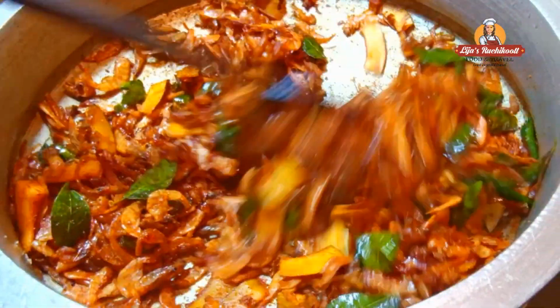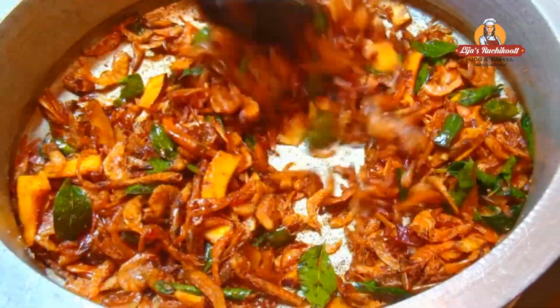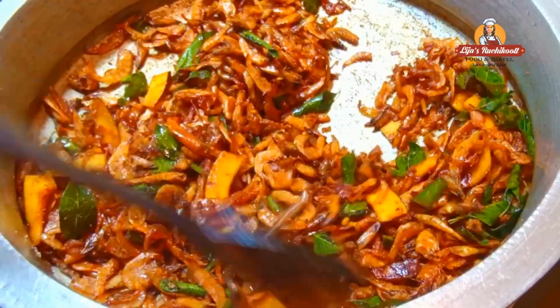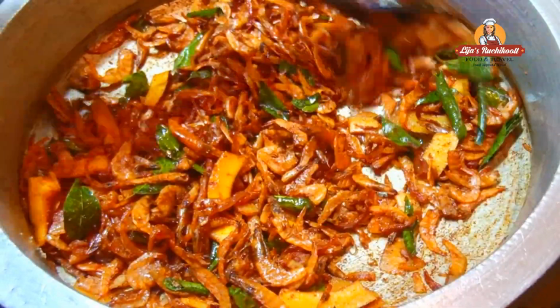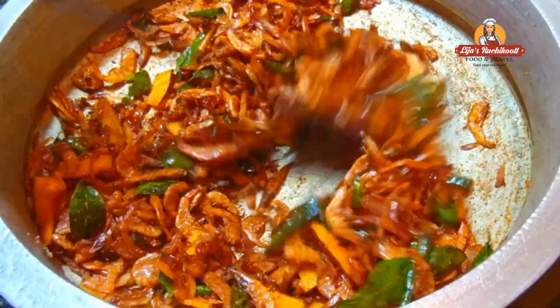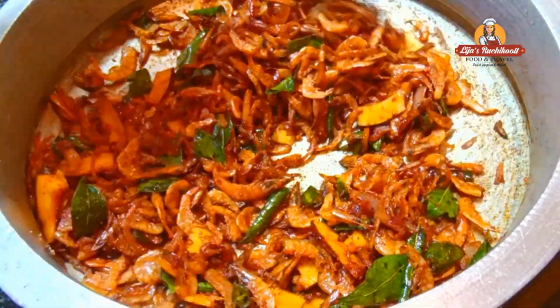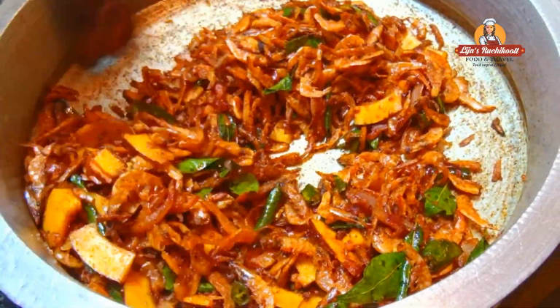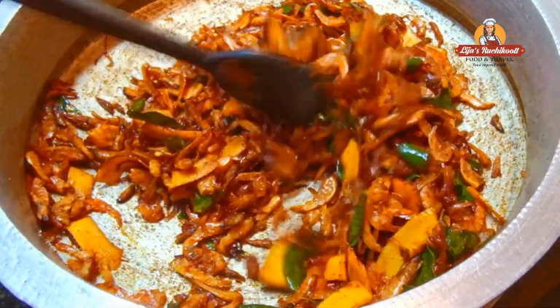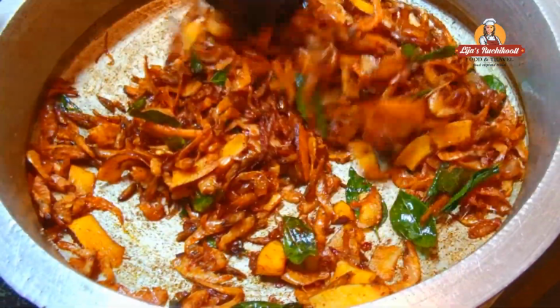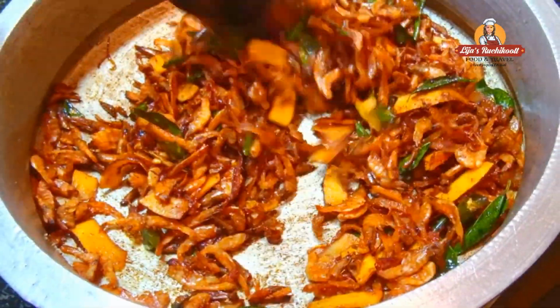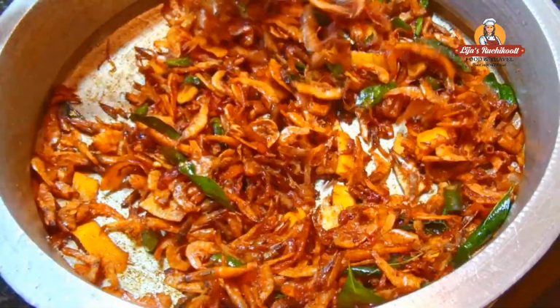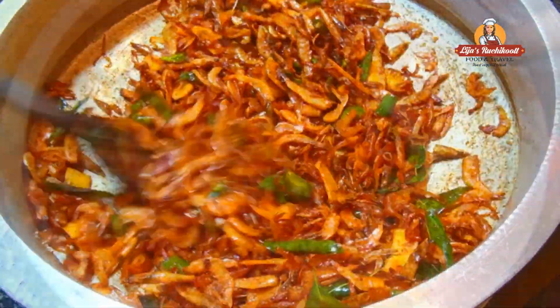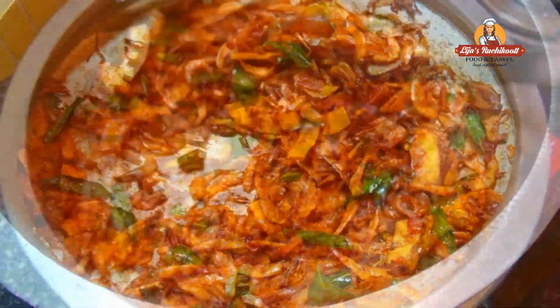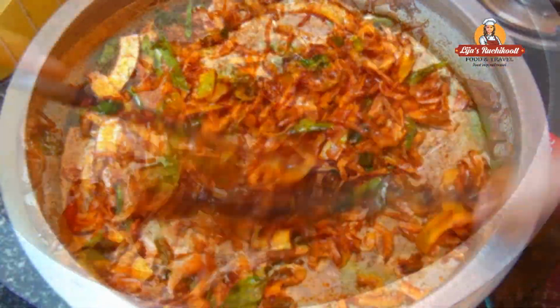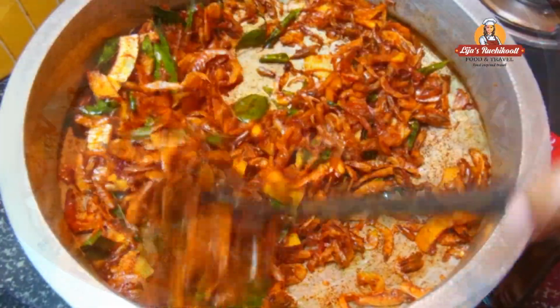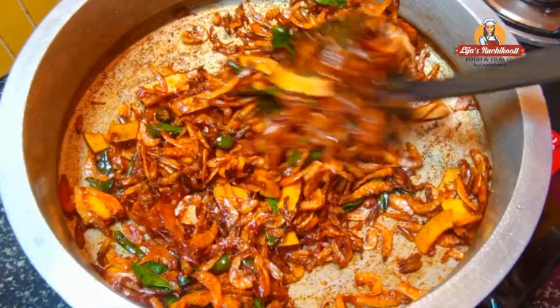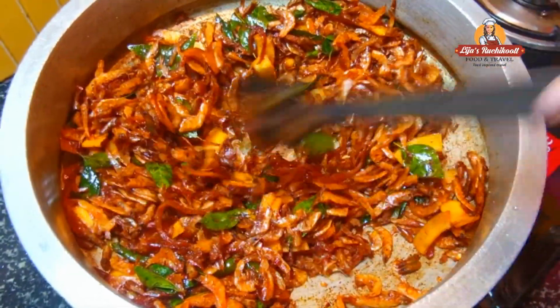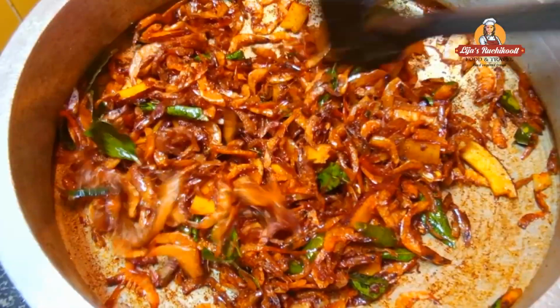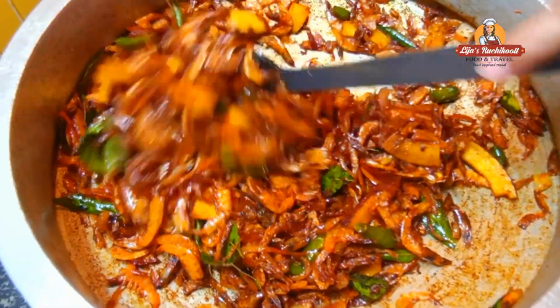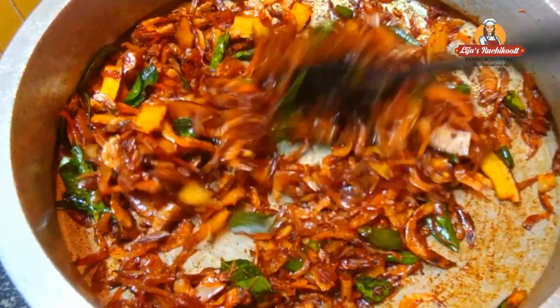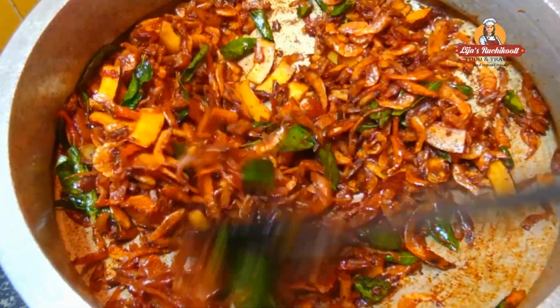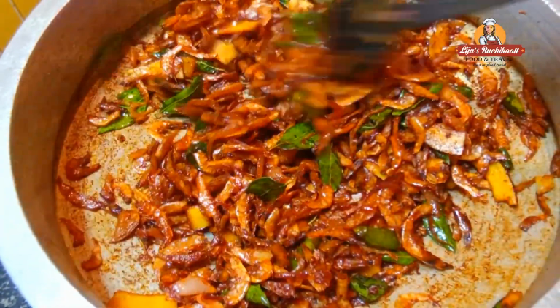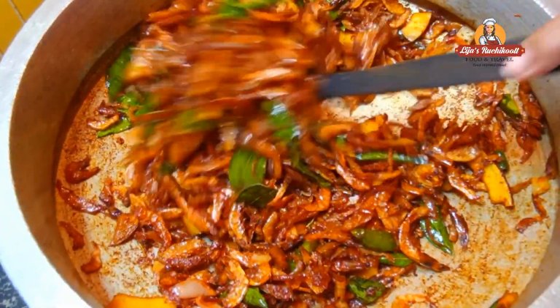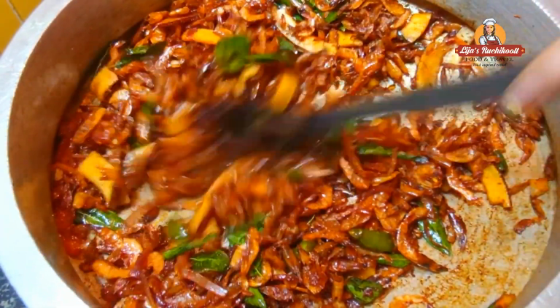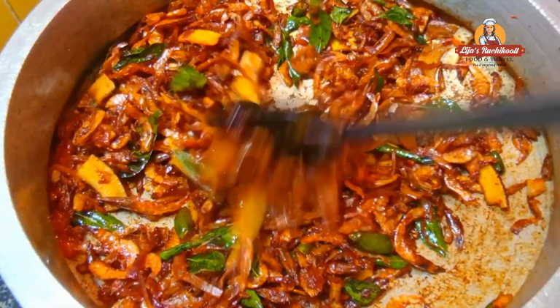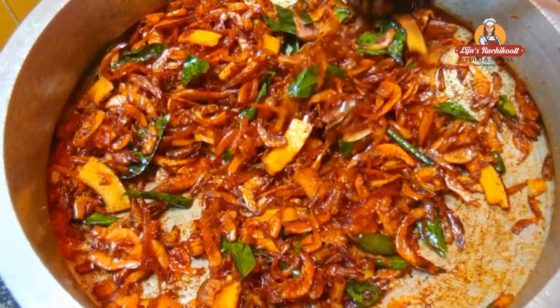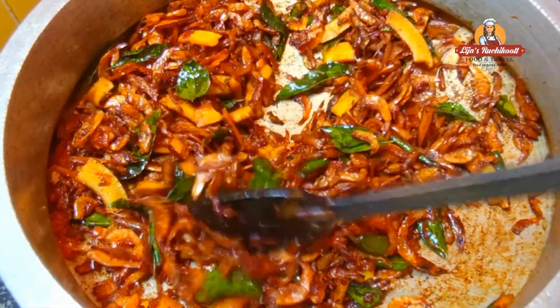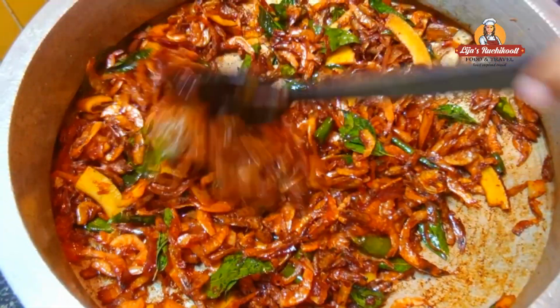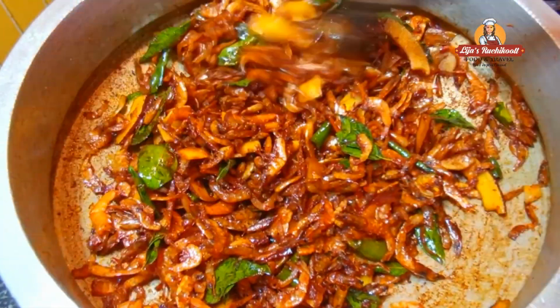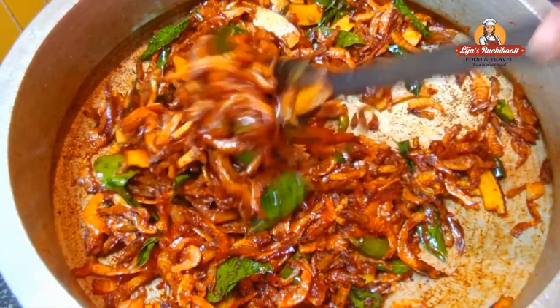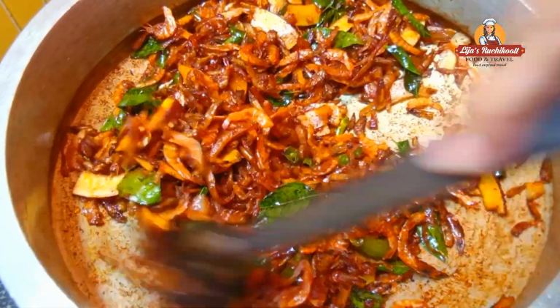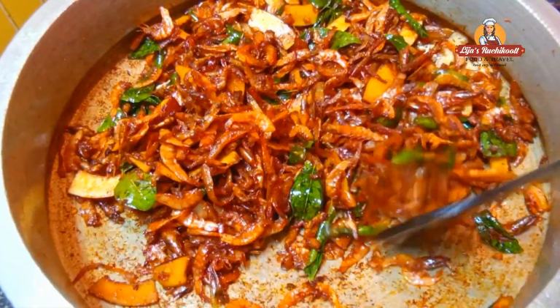I don't want to taste the rice, but I will taste it. You can taste it as well.